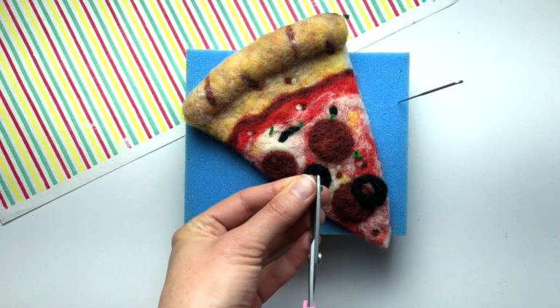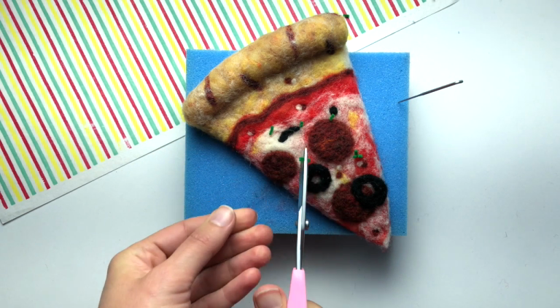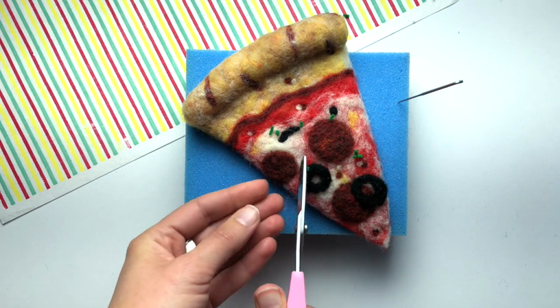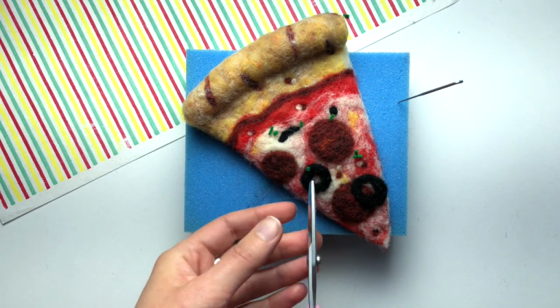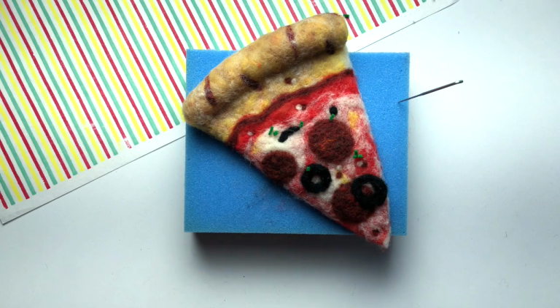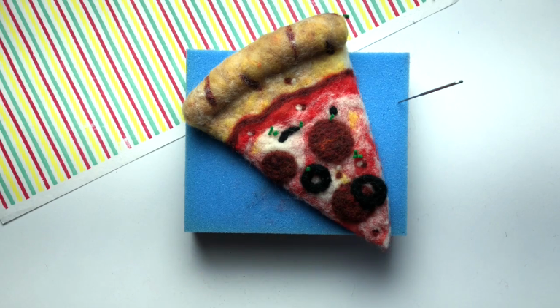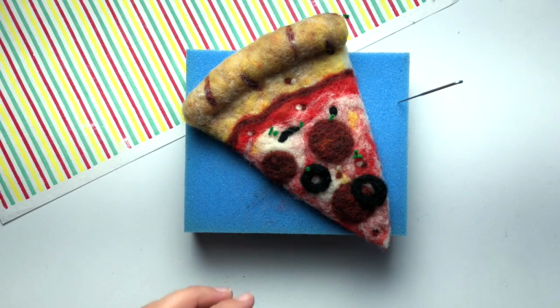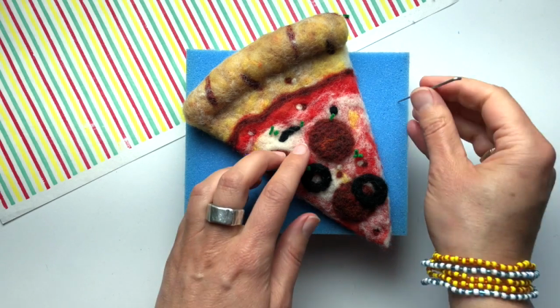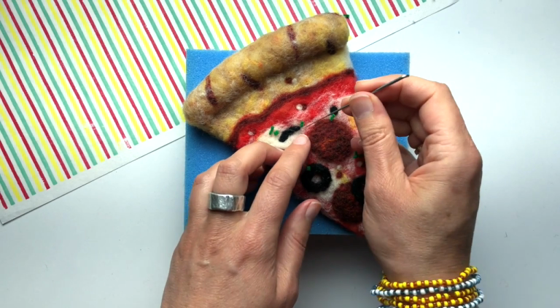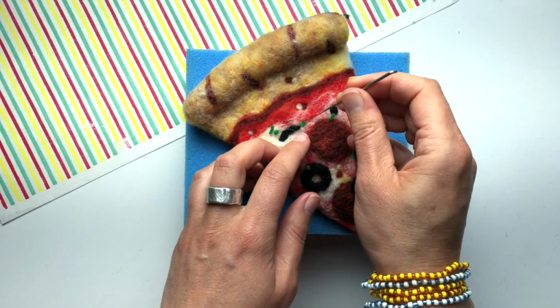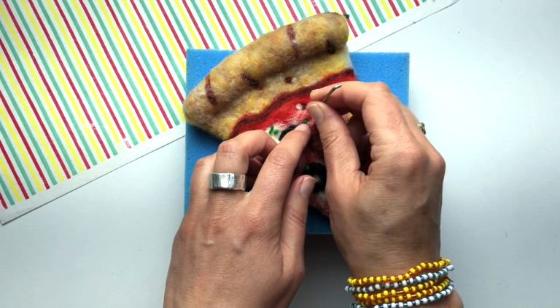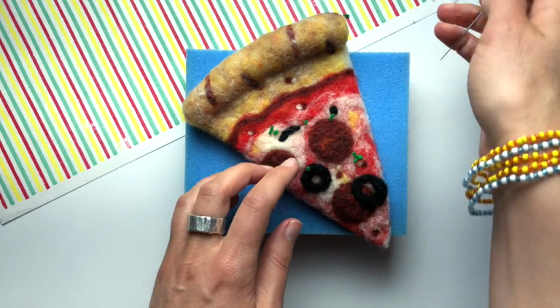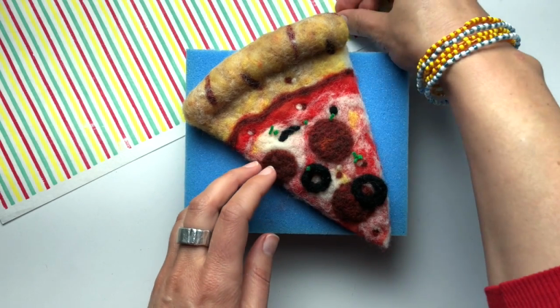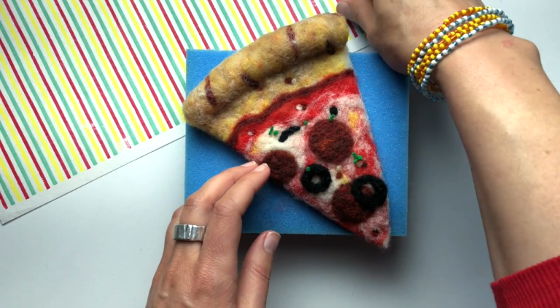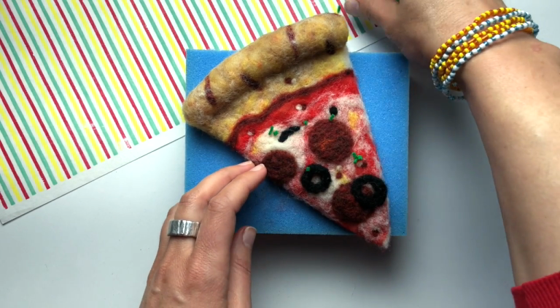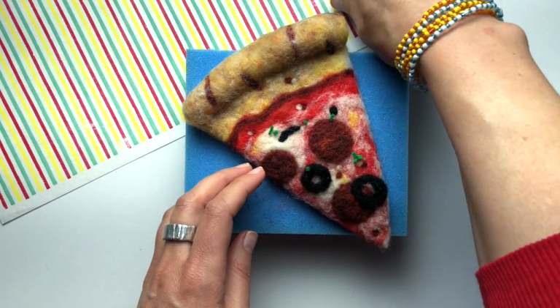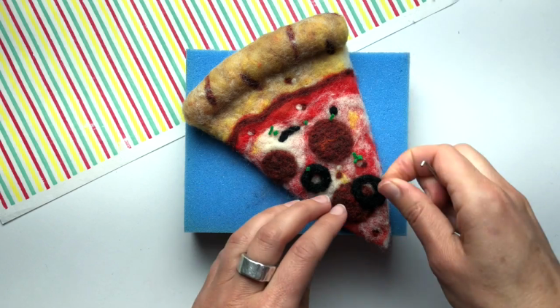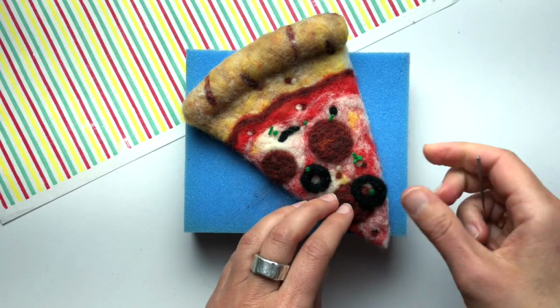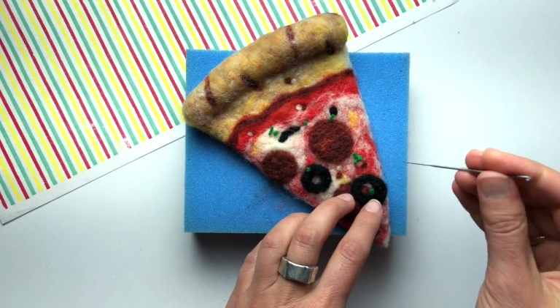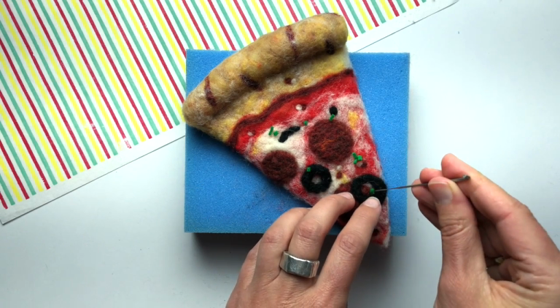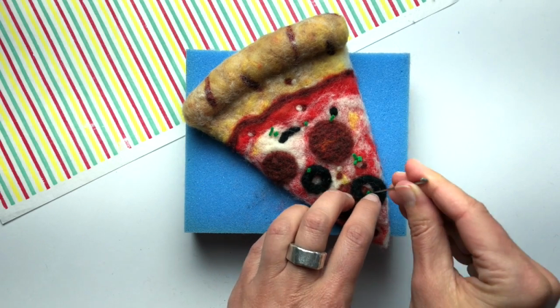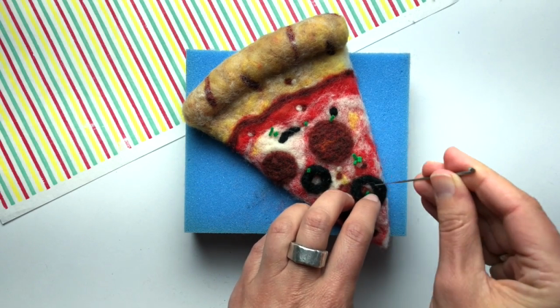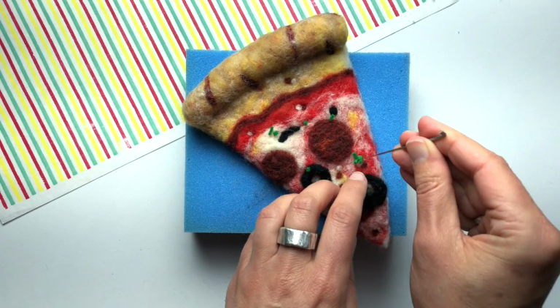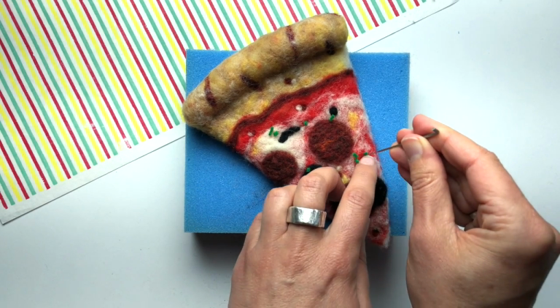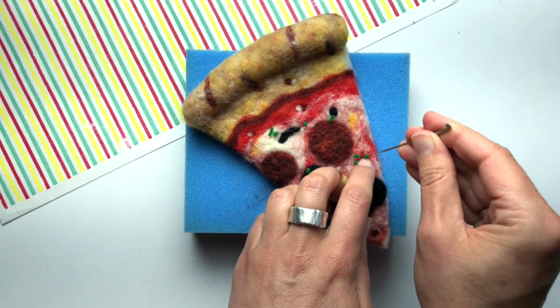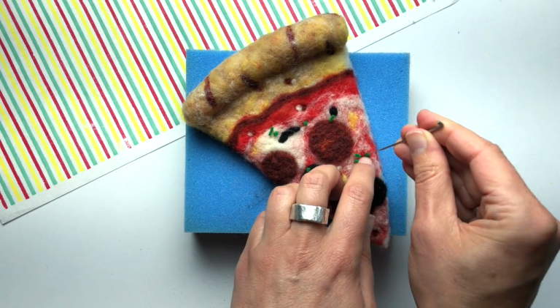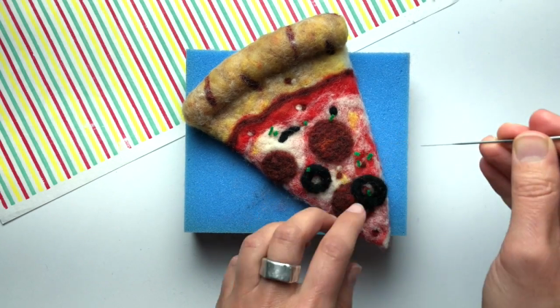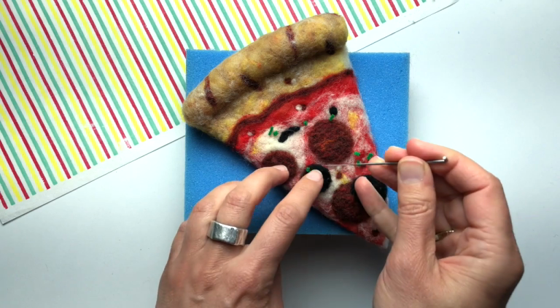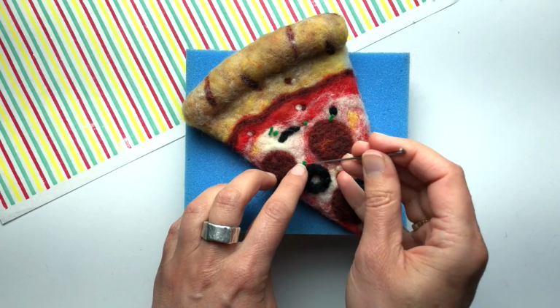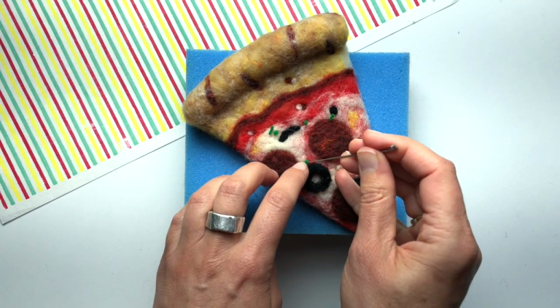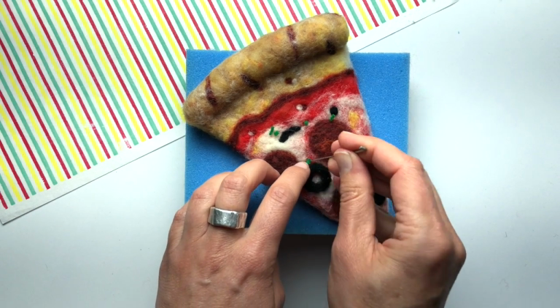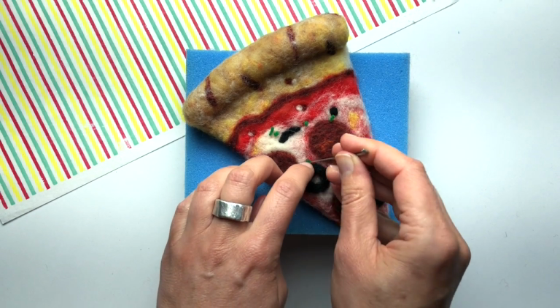The confetti tends to fly all over the place. To make it more secure, stab it onto the pizza slice with a few stabs of the felting needle. It helps to hold the tiny piece of green on with your fingernail for the first couple stabs.